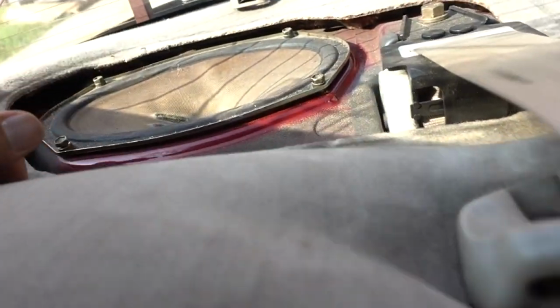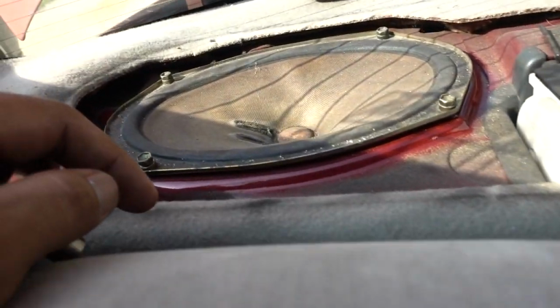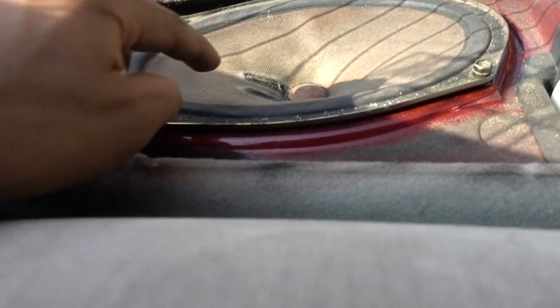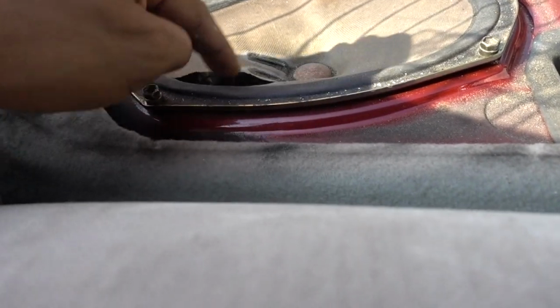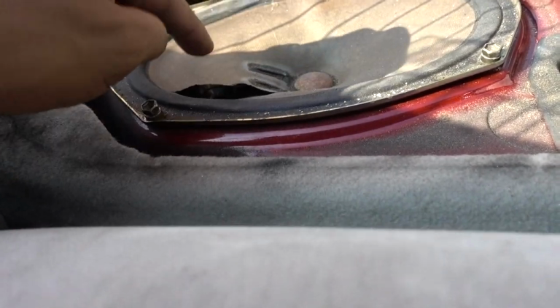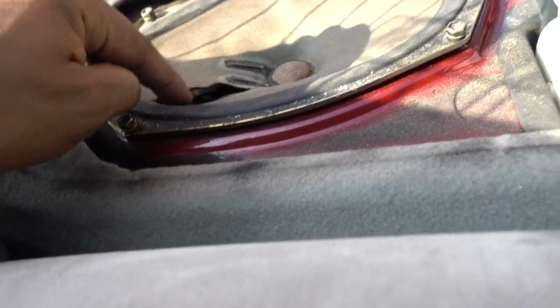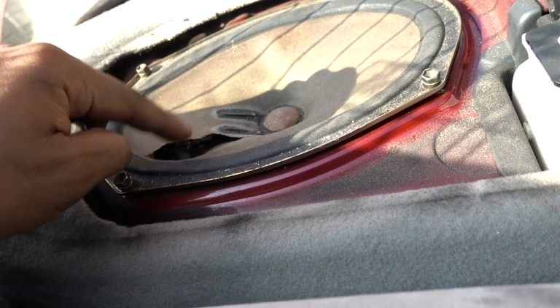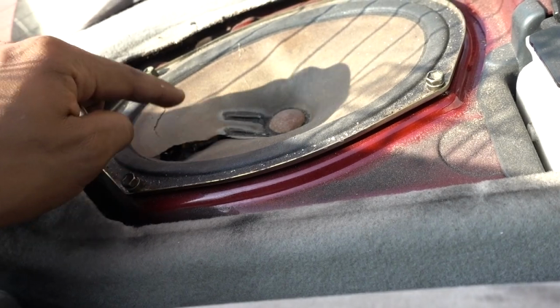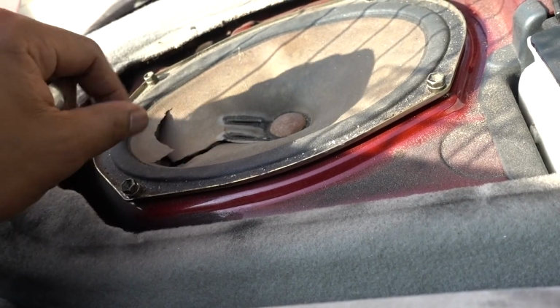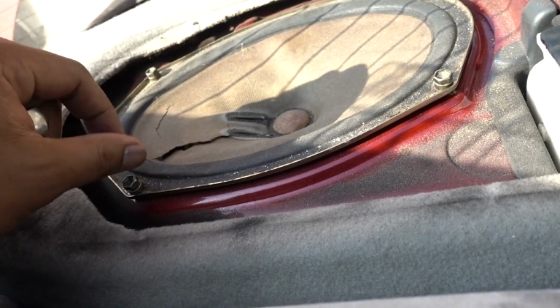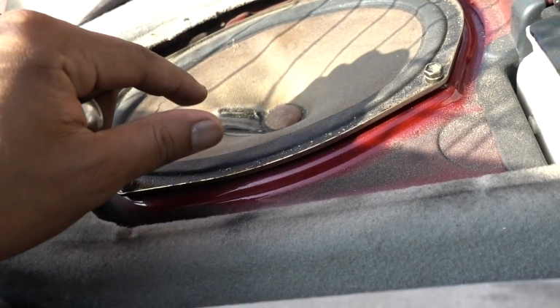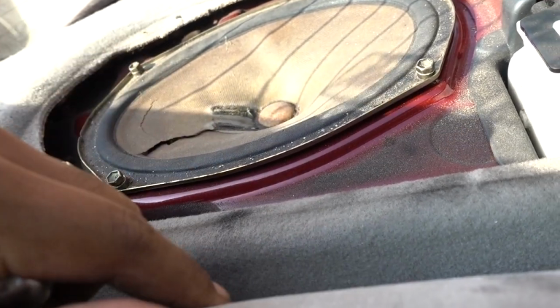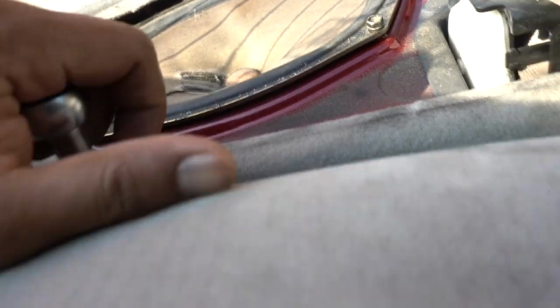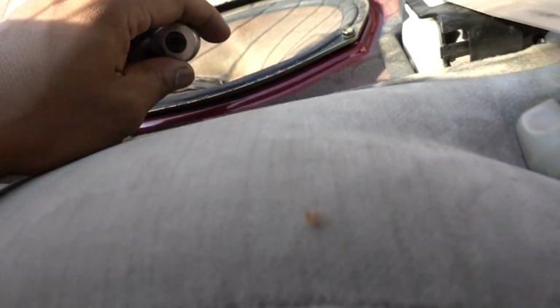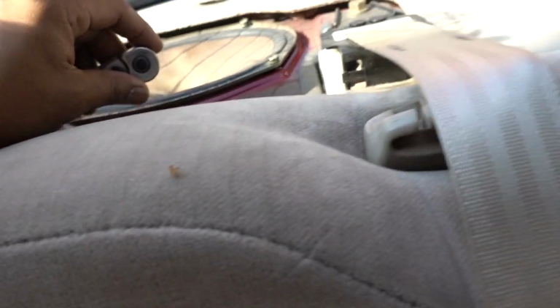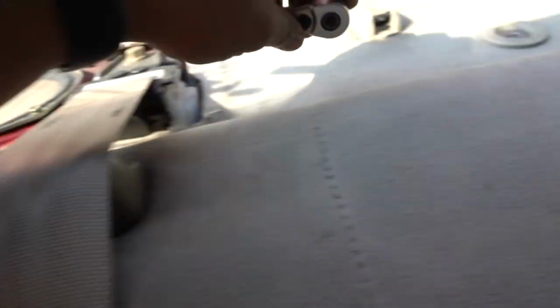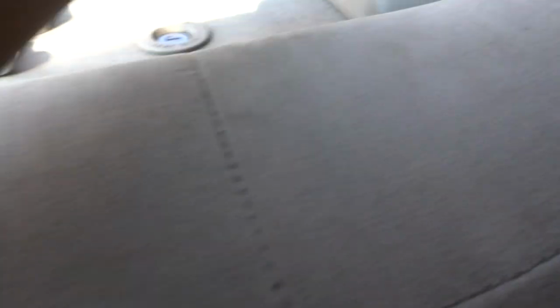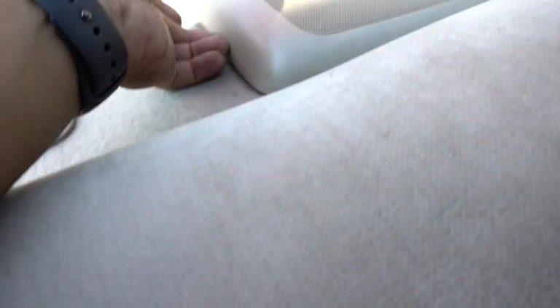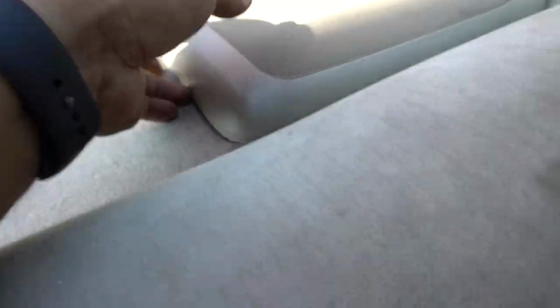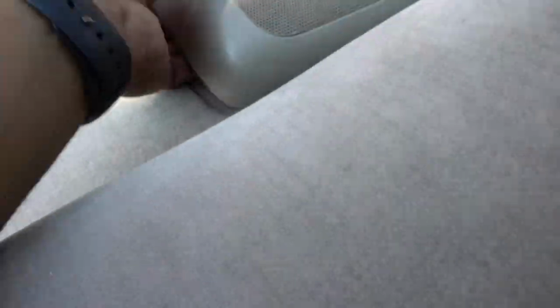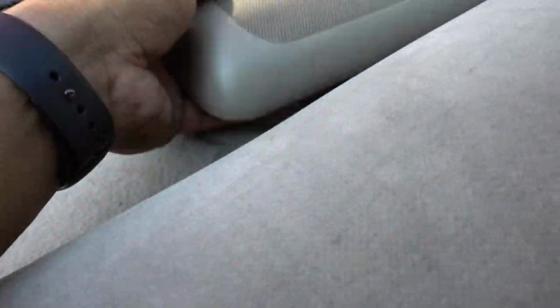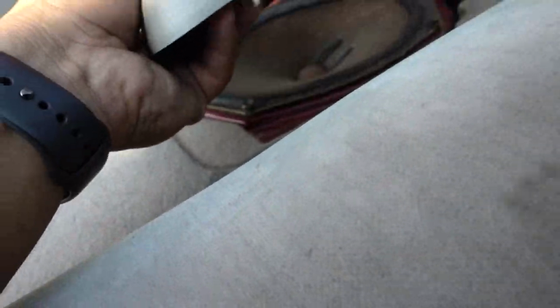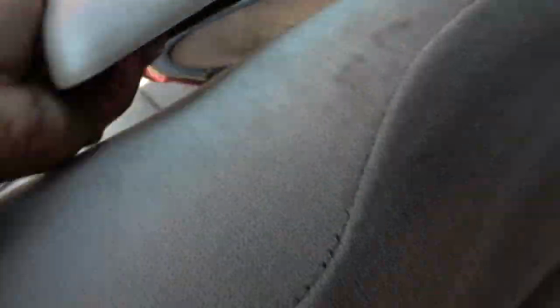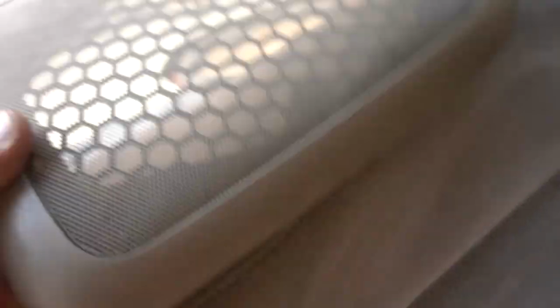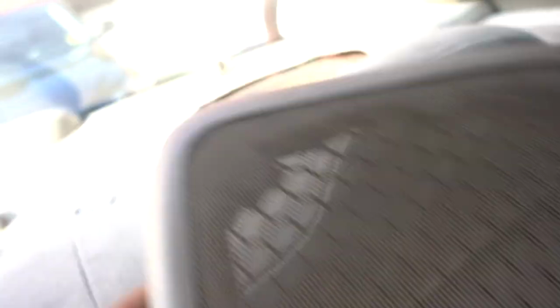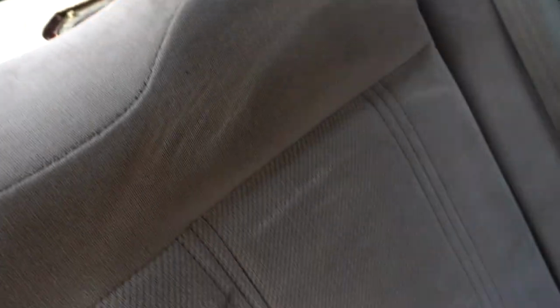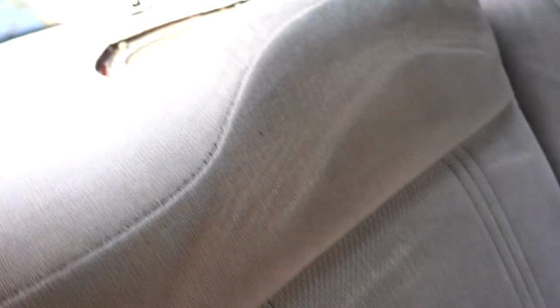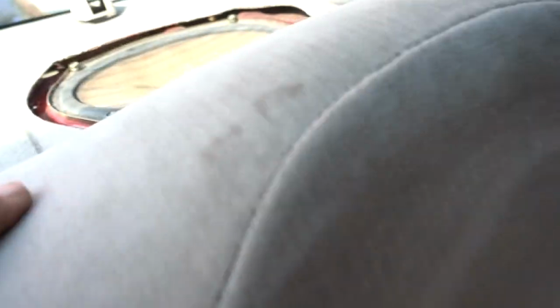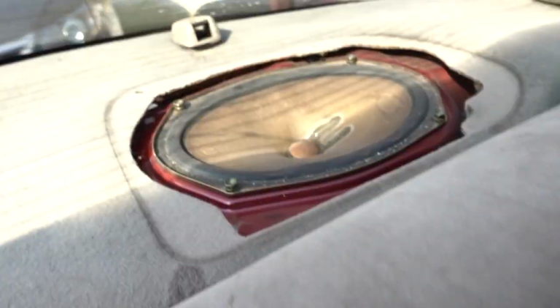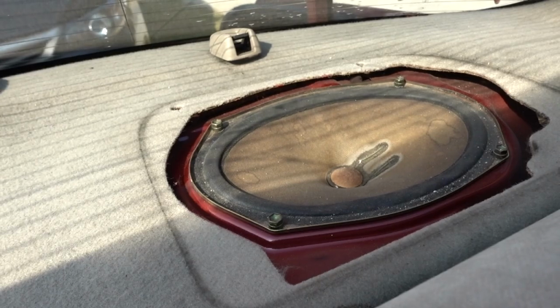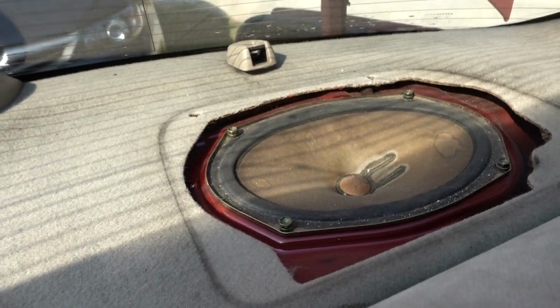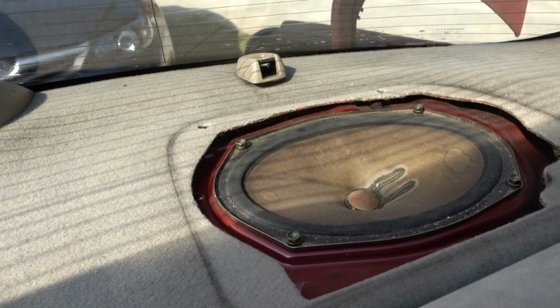And as you can see, these ones are really low and they didn't work anymore. Passenger side, same thing — remove the cover and four more bolts.